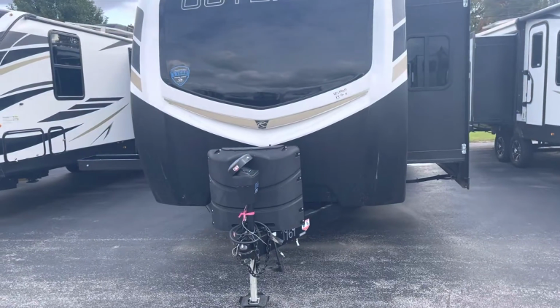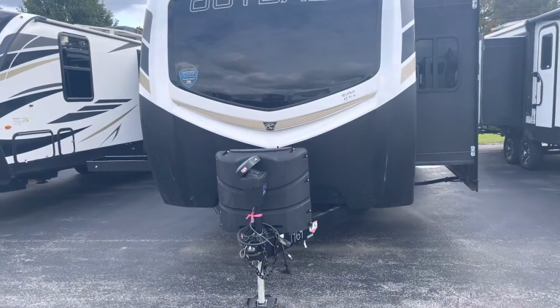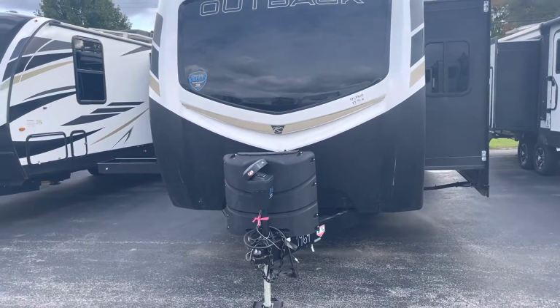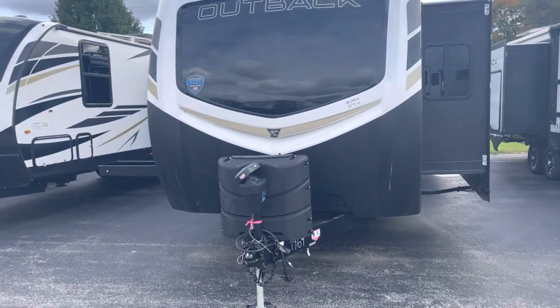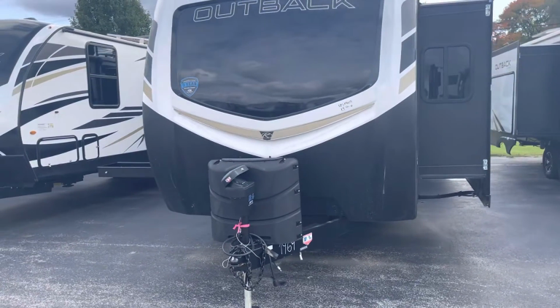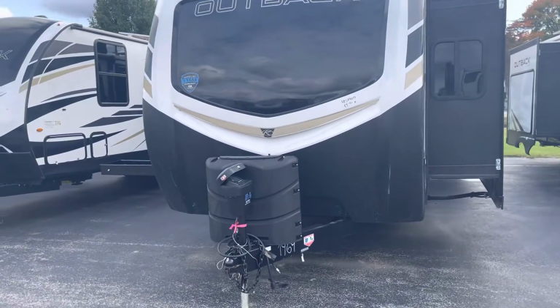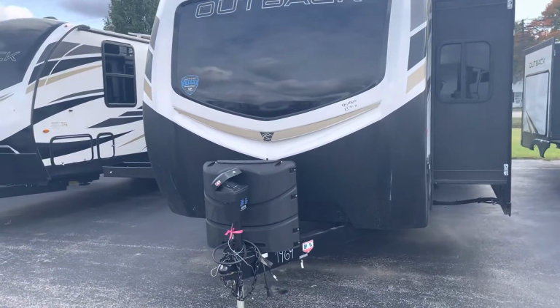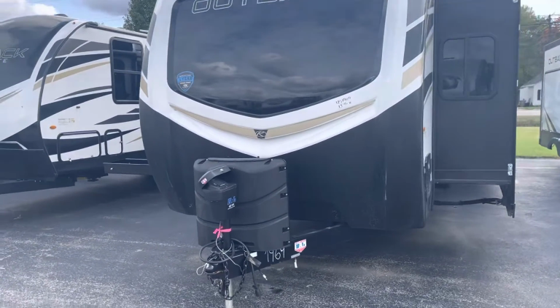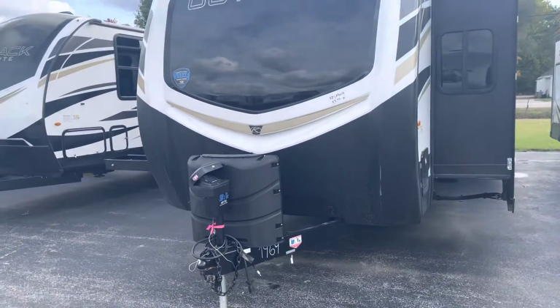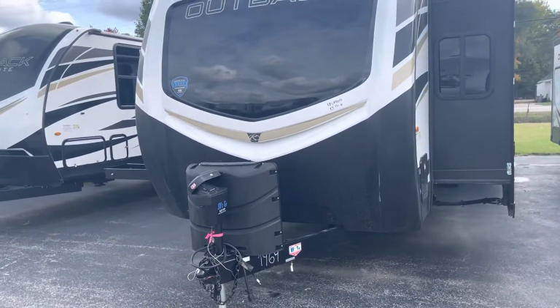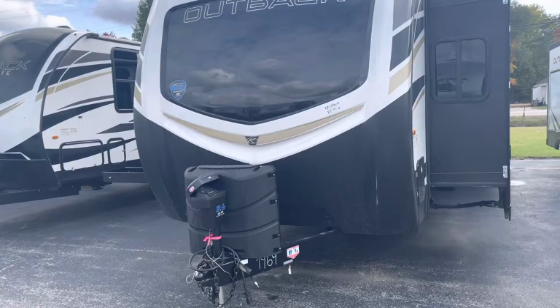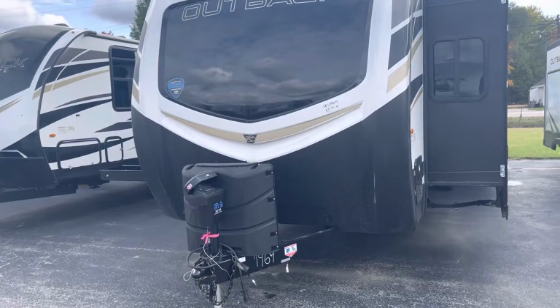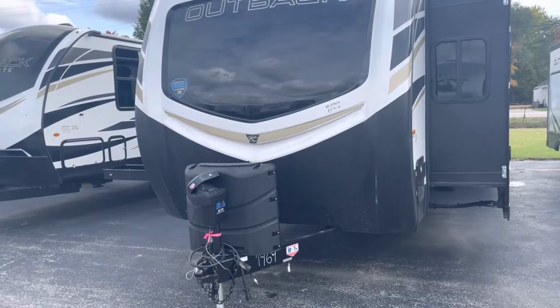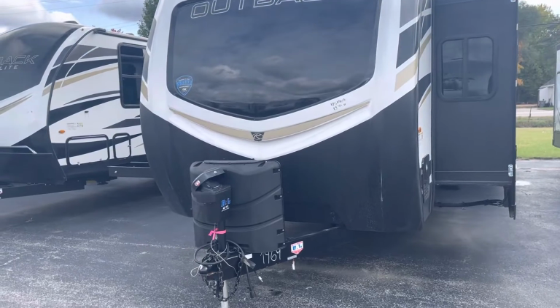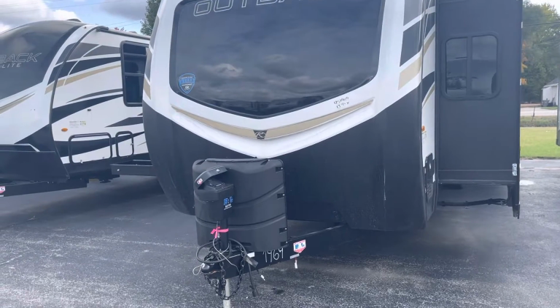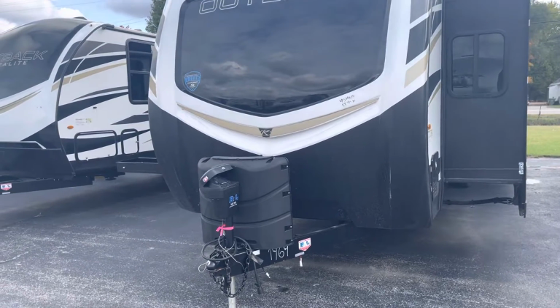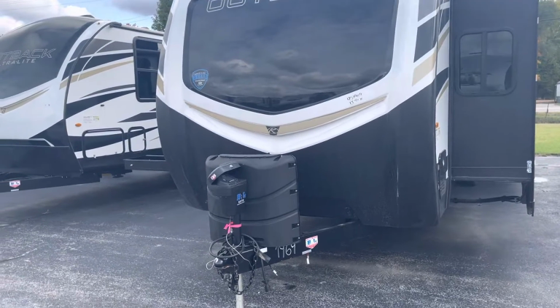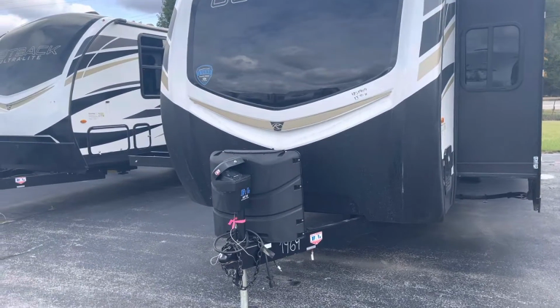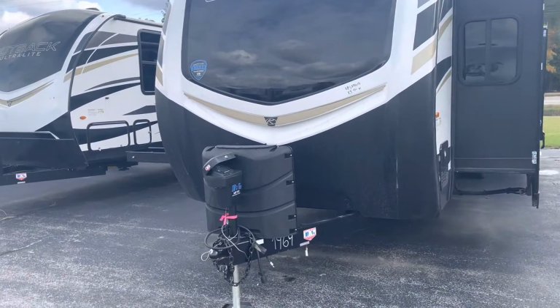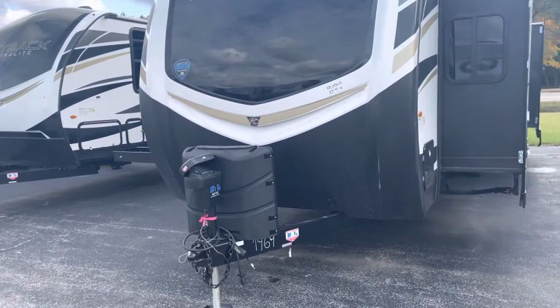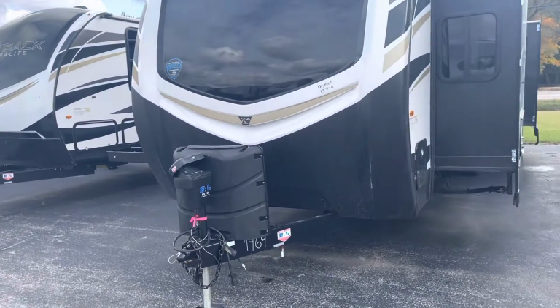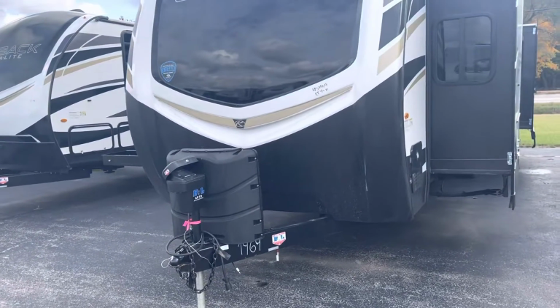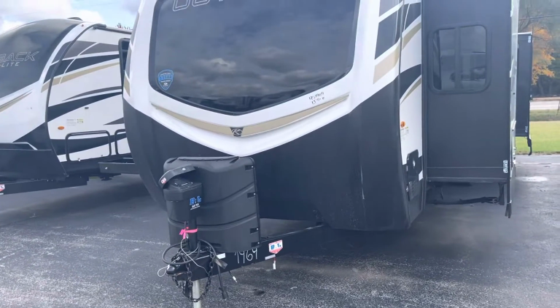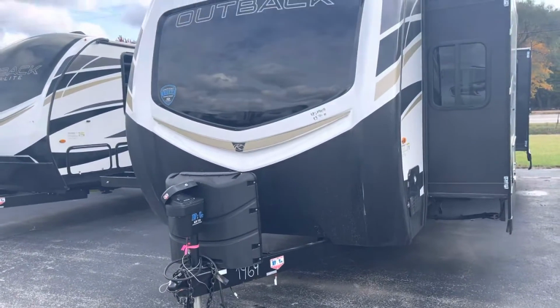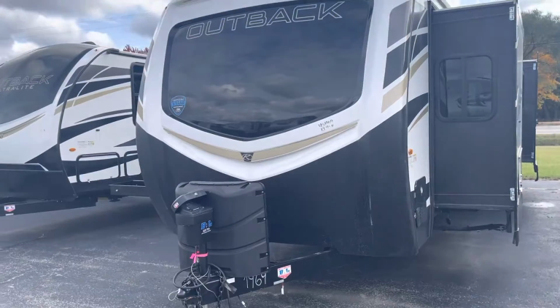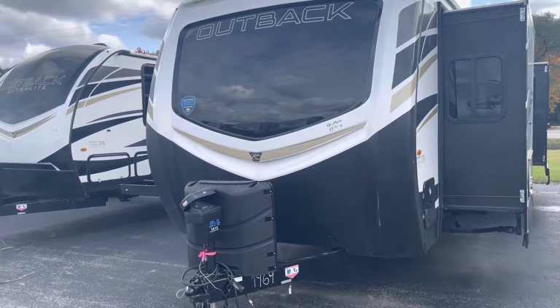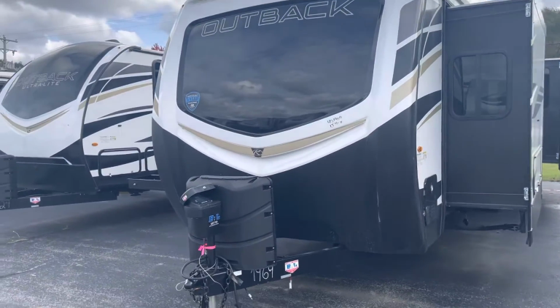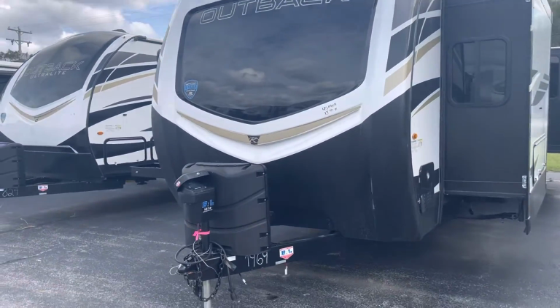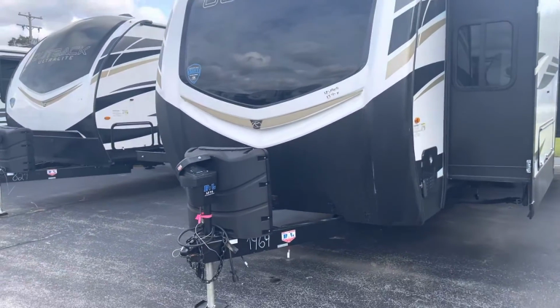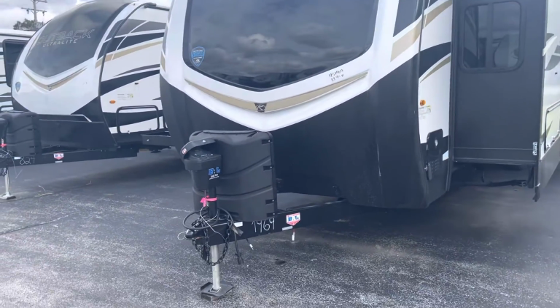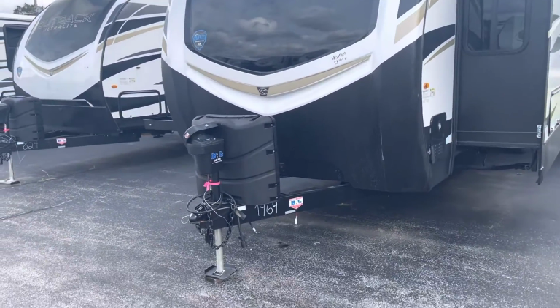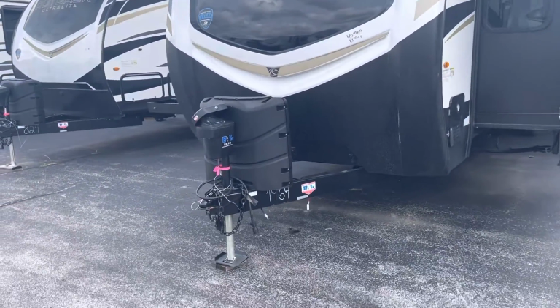Hey guys, Mike with Lakeshore RV here with the Keystone Outback 332ML. If you like what you see here give me a call 231-215-2750. I'd love to help you with this.